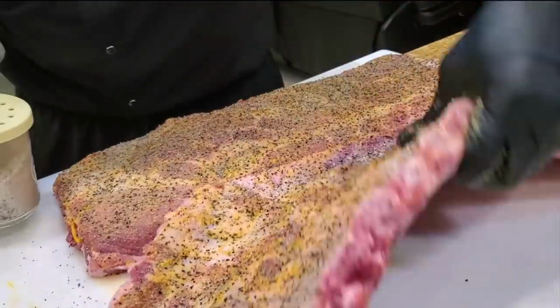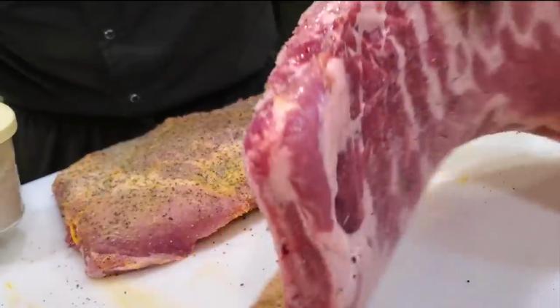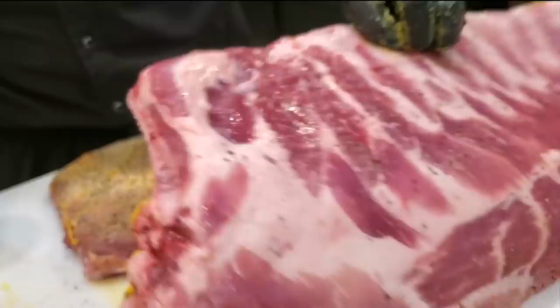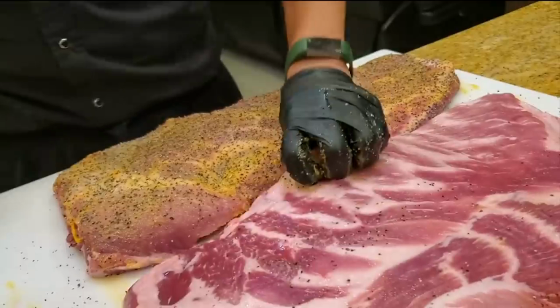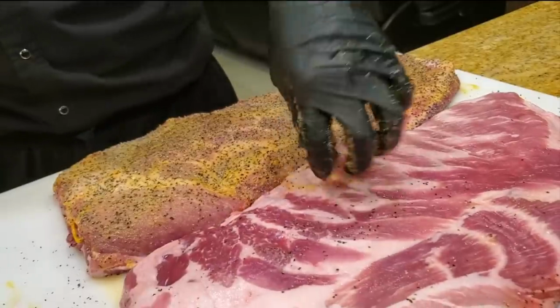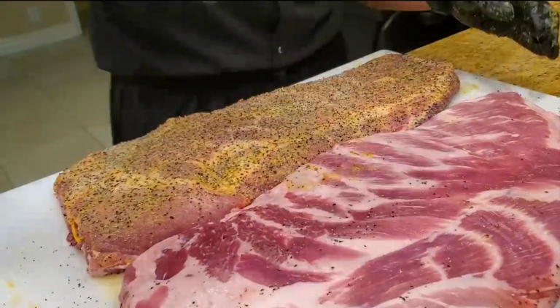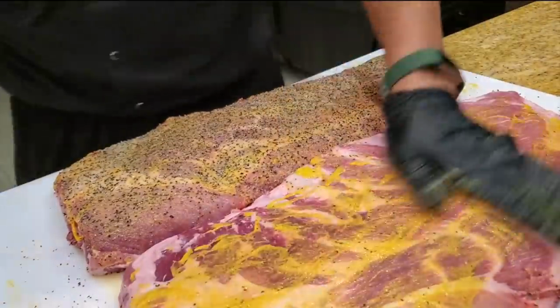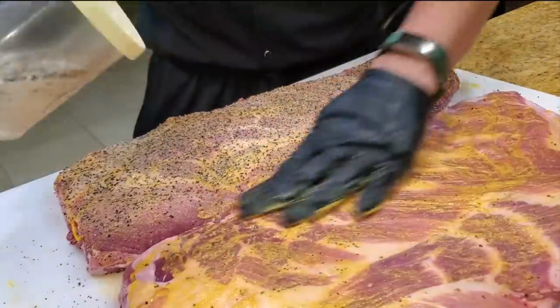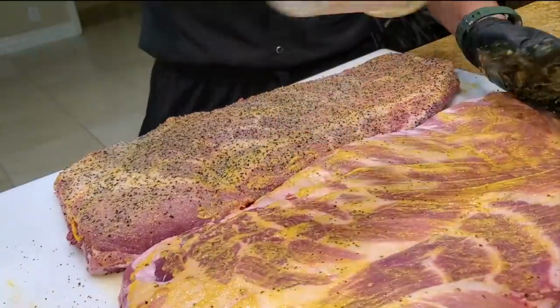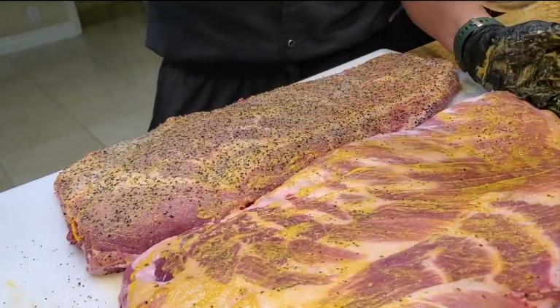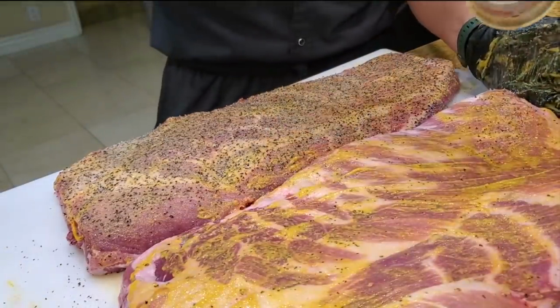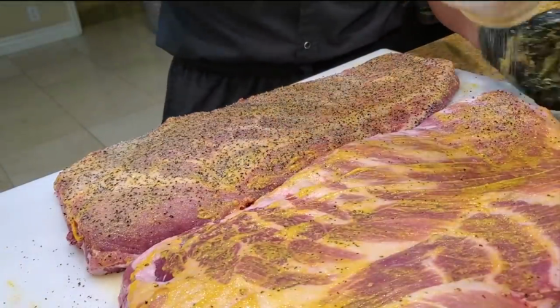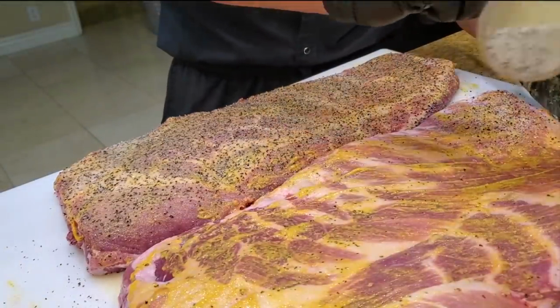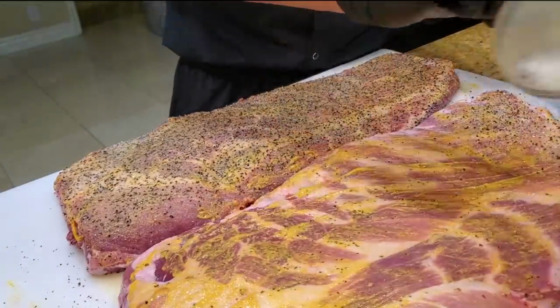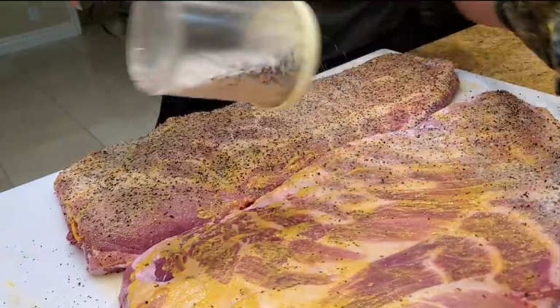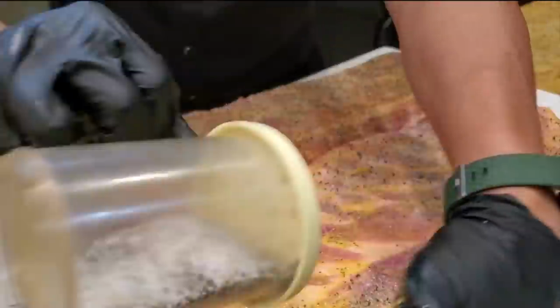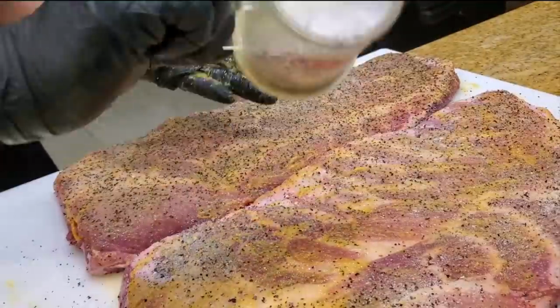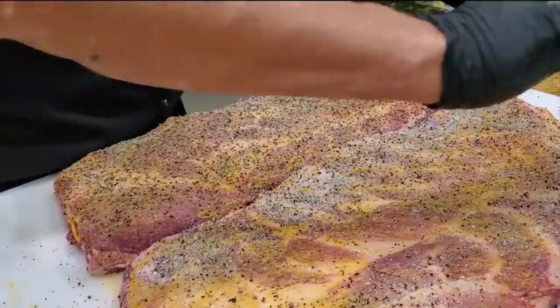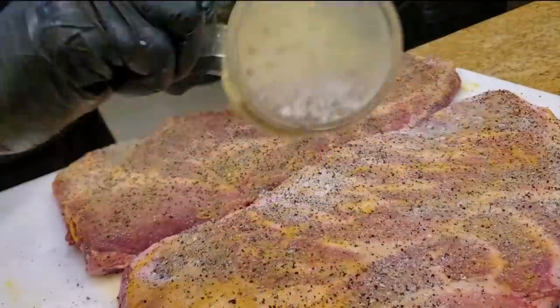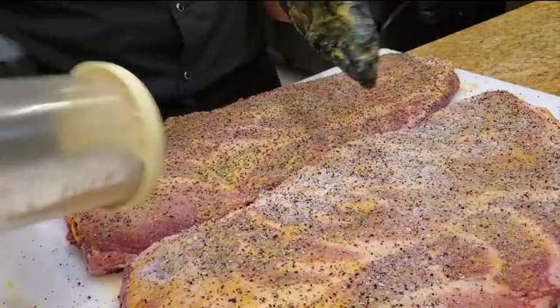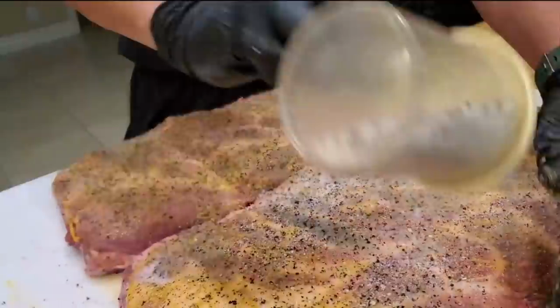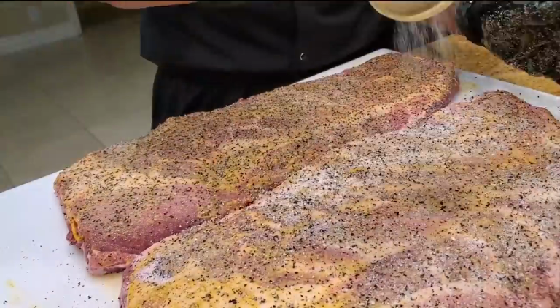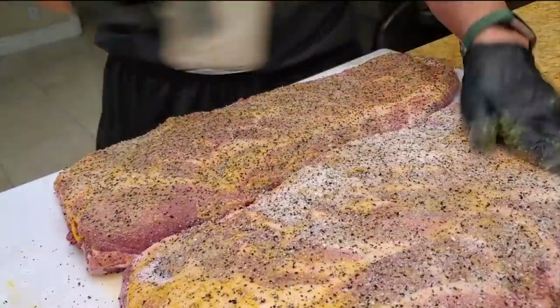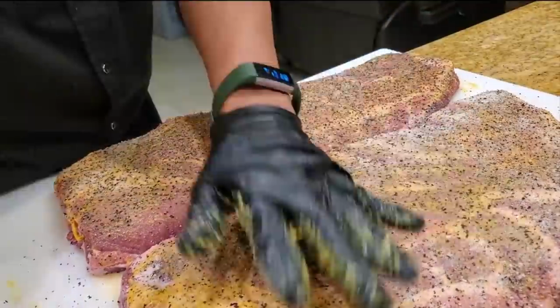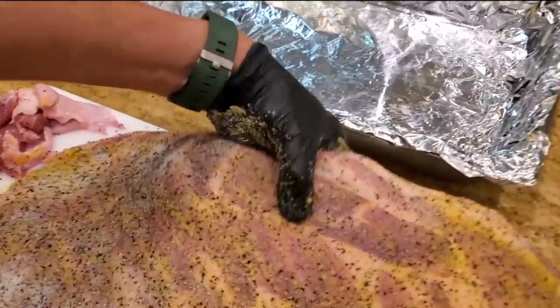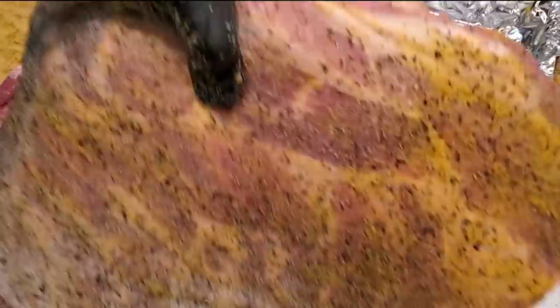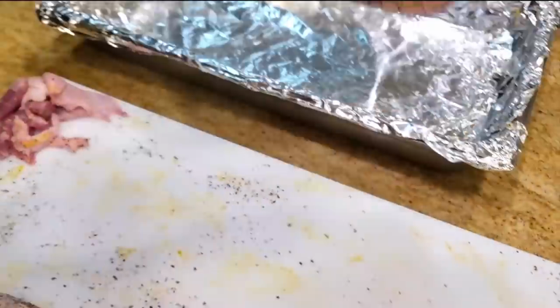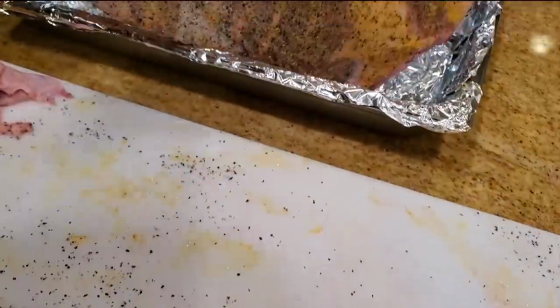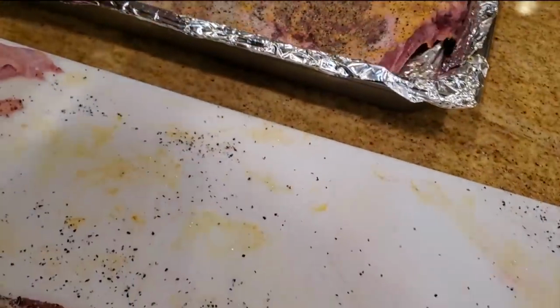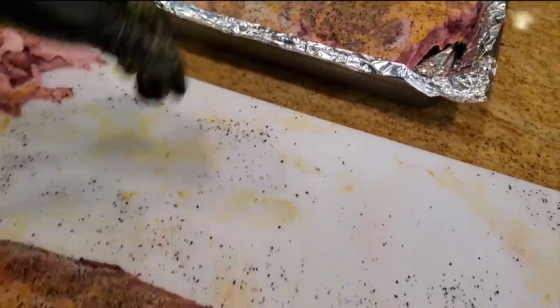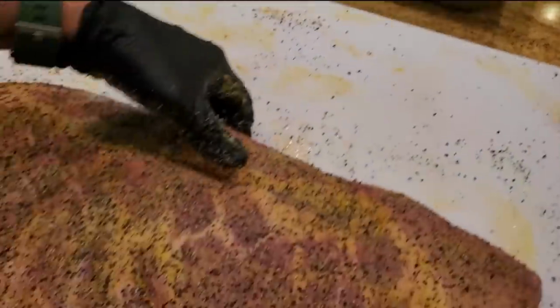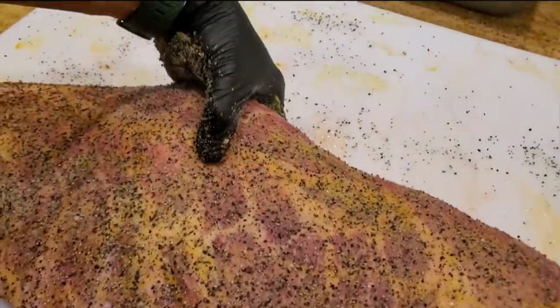Flip it over to the other side — nice, even layer of rub on this side. All right, let's let it rest in the fridge overnight.